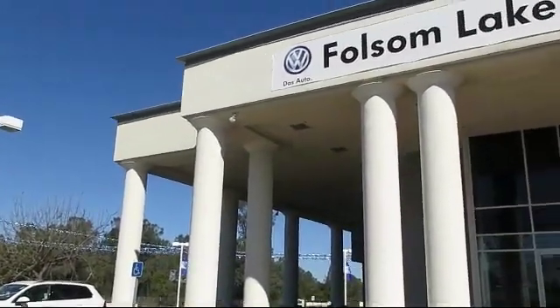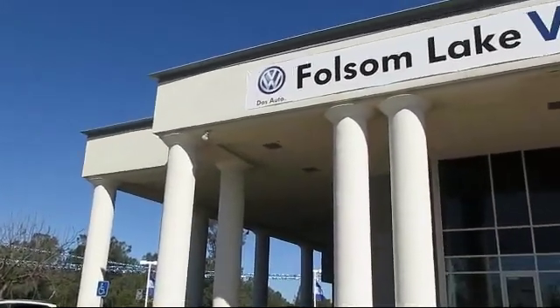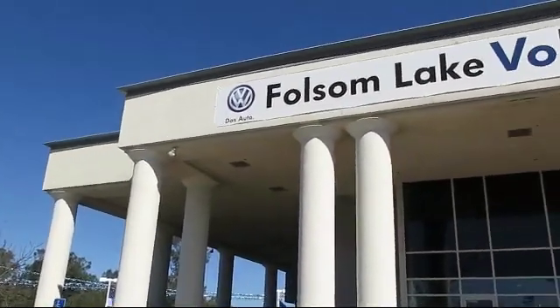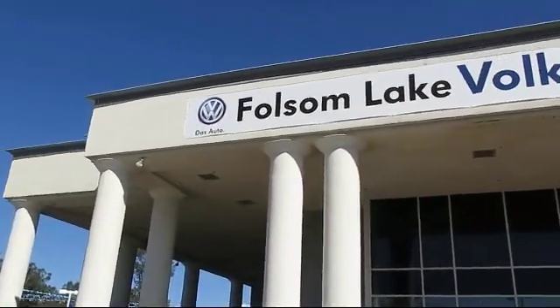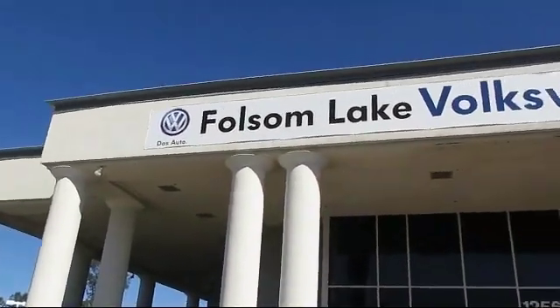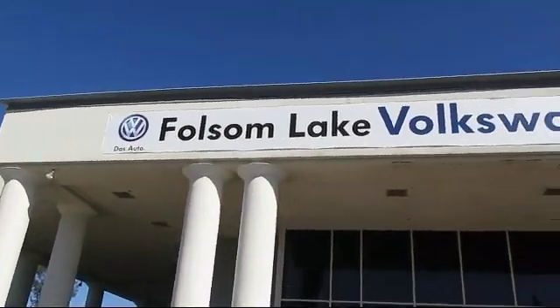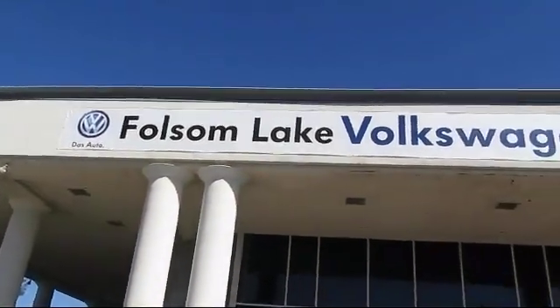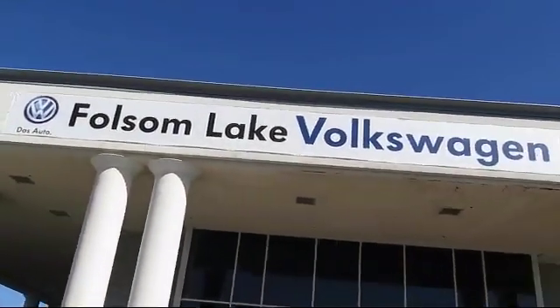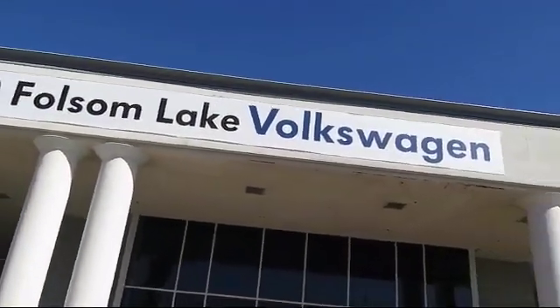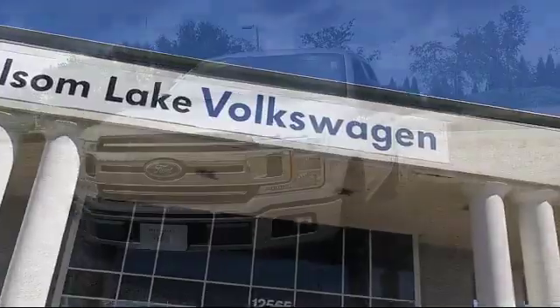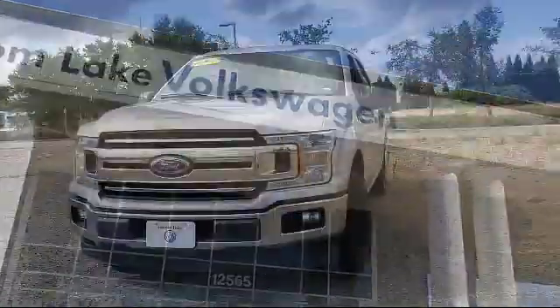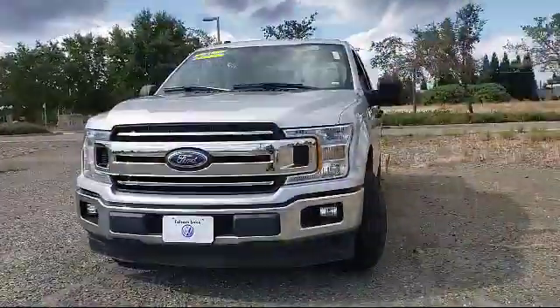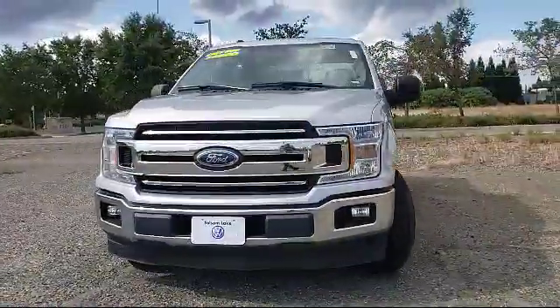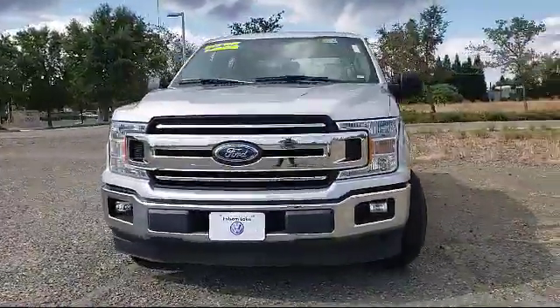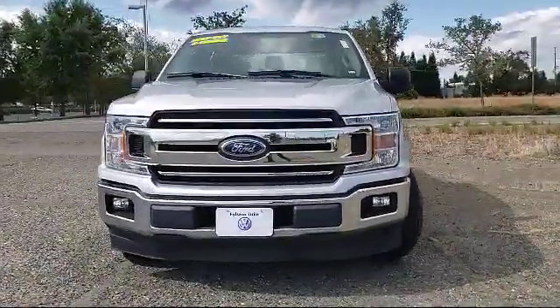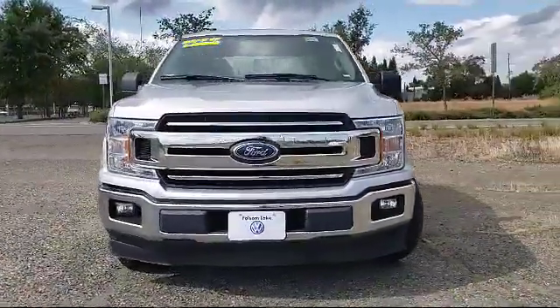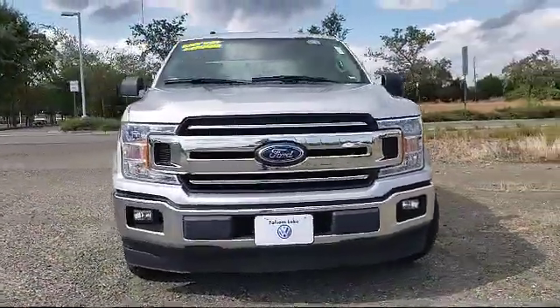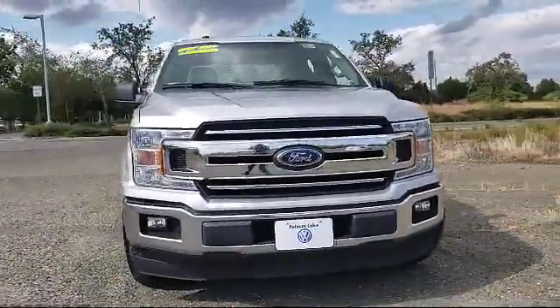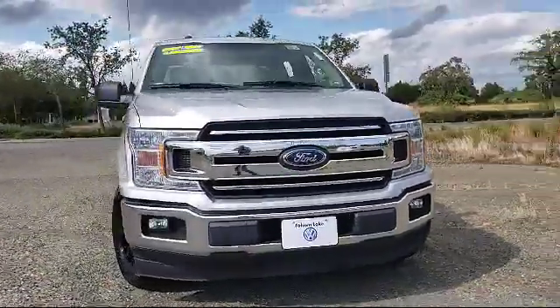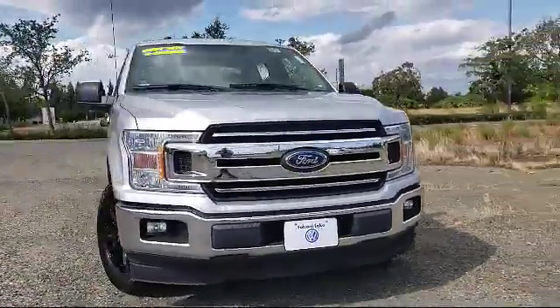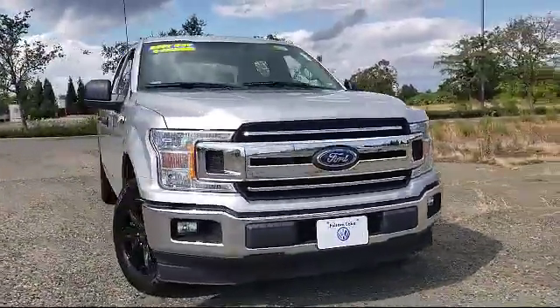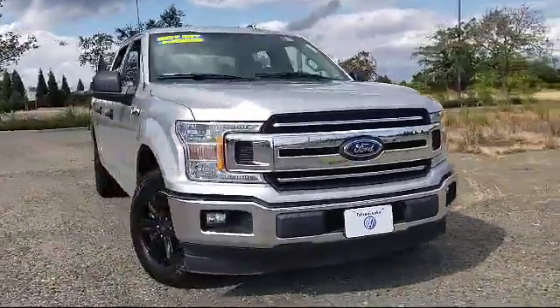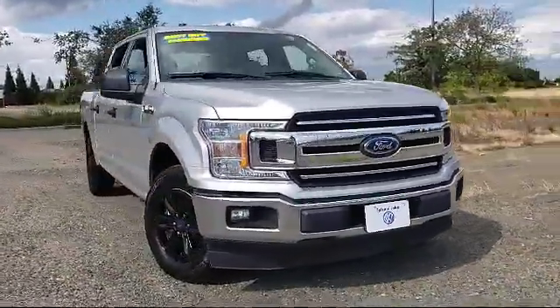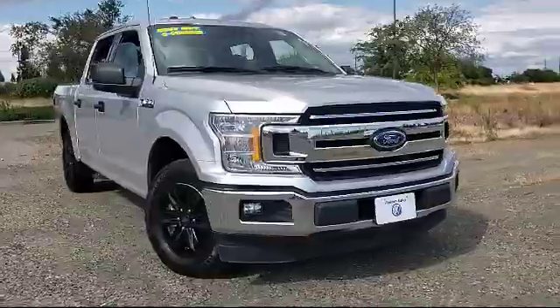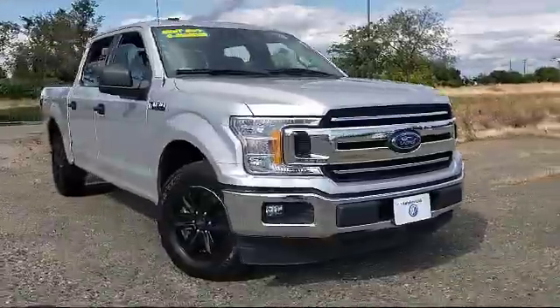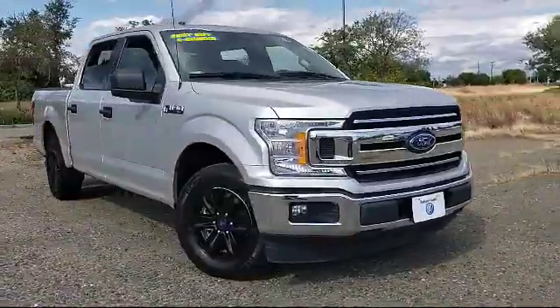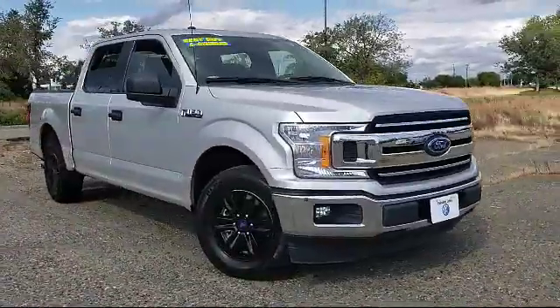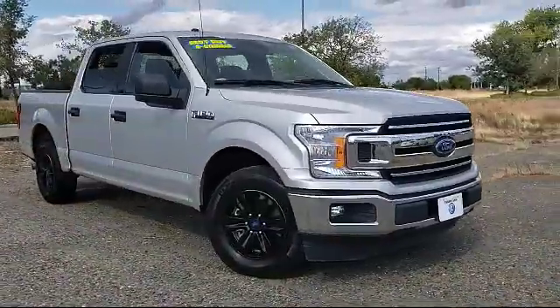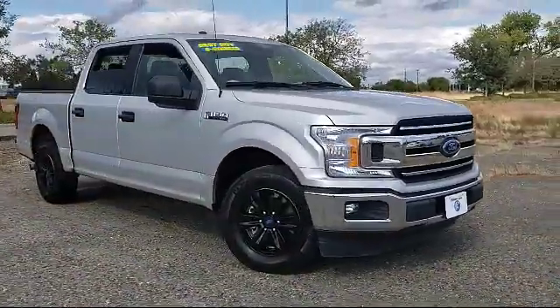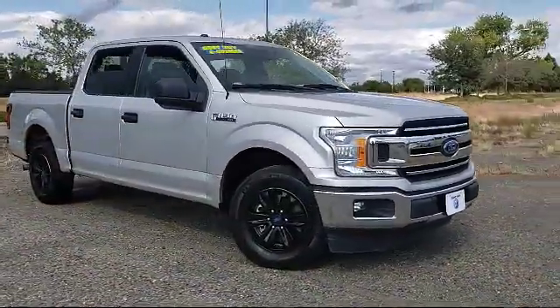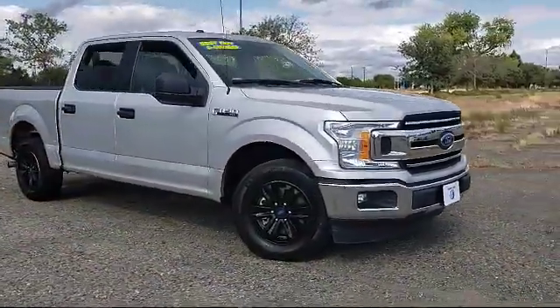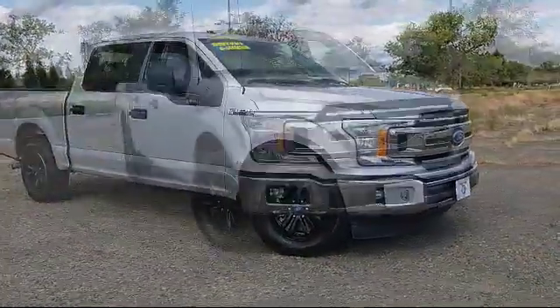Welcome to Folsom Lake Volkswagen, part of the Folsom Auto Mall. Here's another look at one of our quality pre-owned vehicles that comes equipped with keyless entry, tire pressure monitoring system, and alloy wheels.